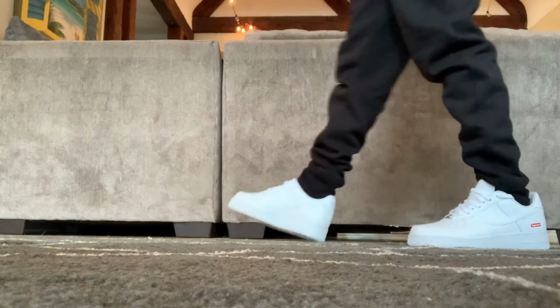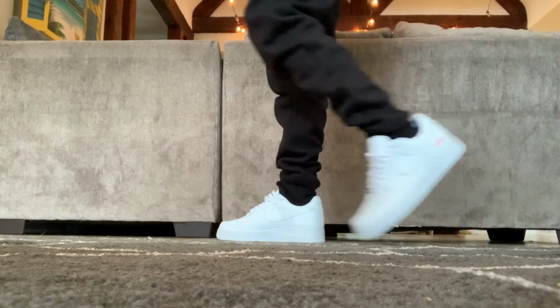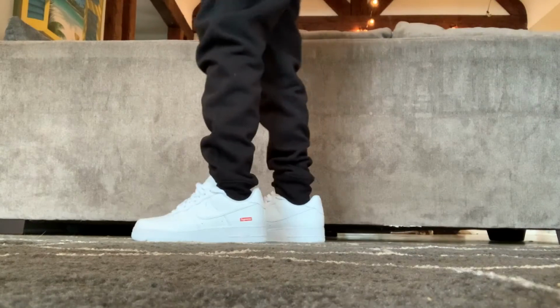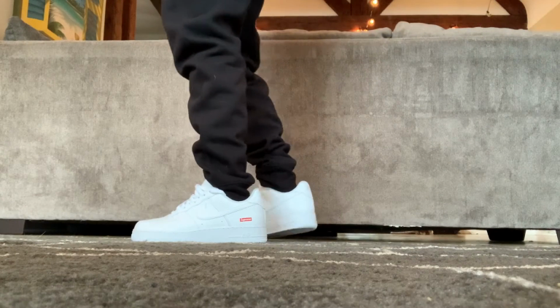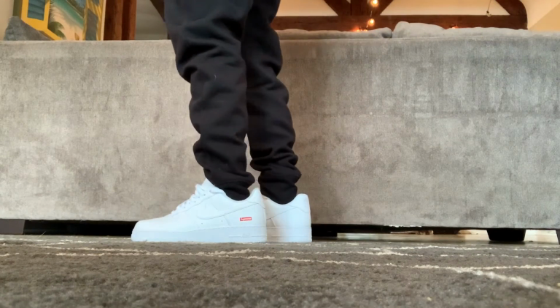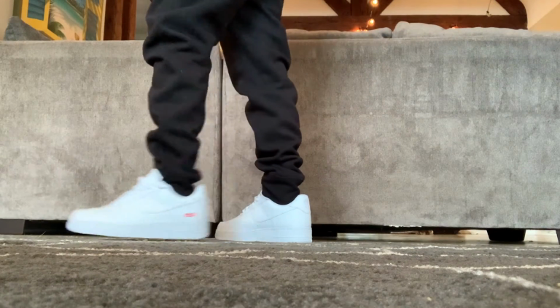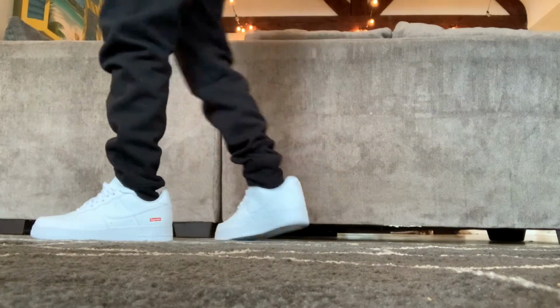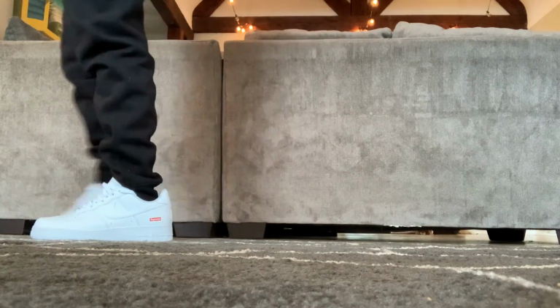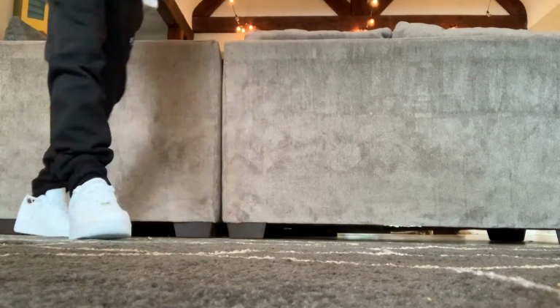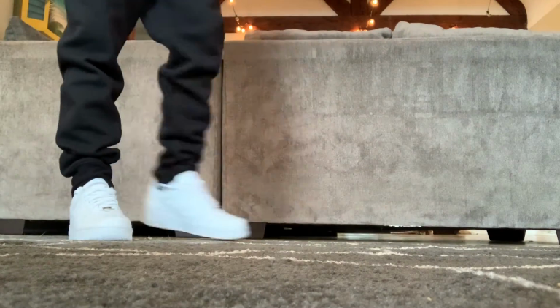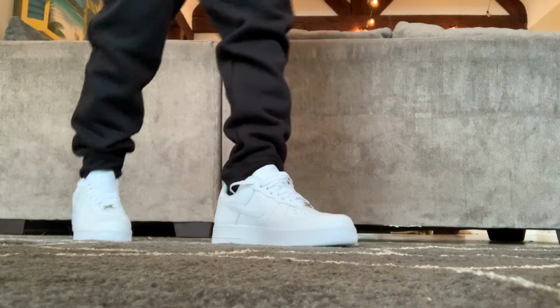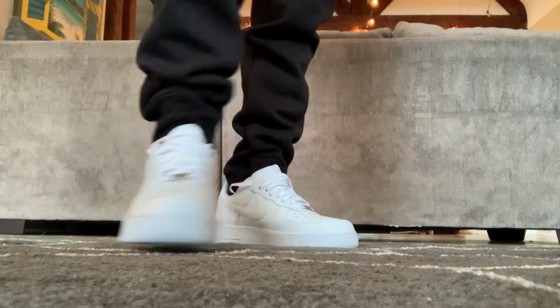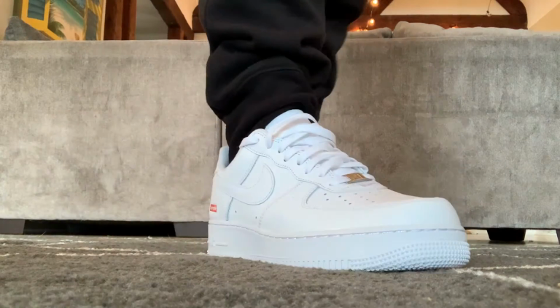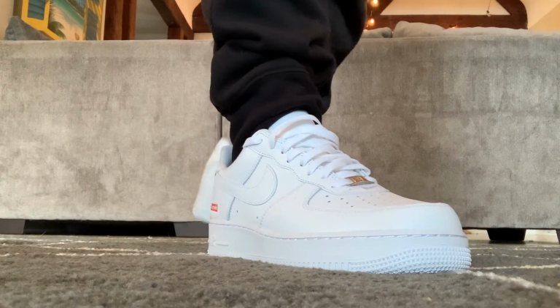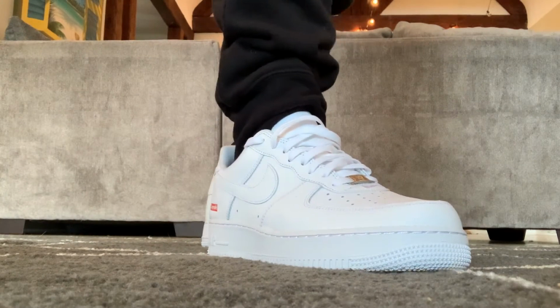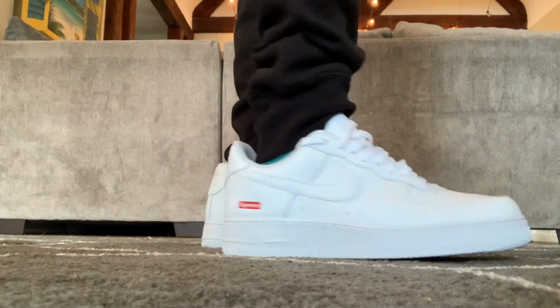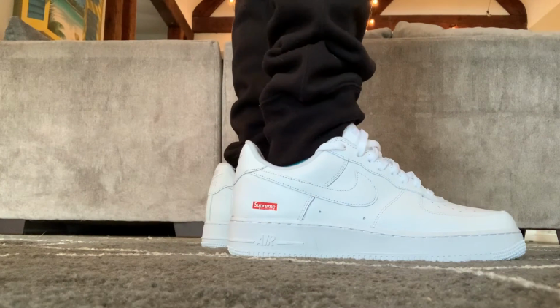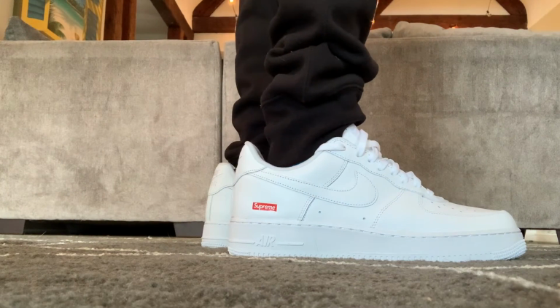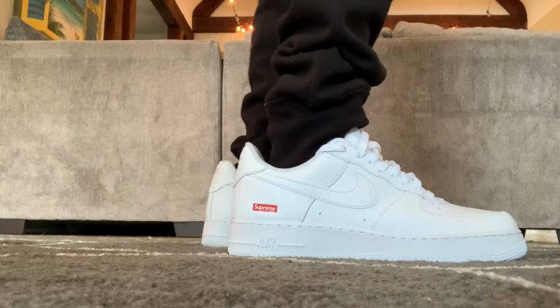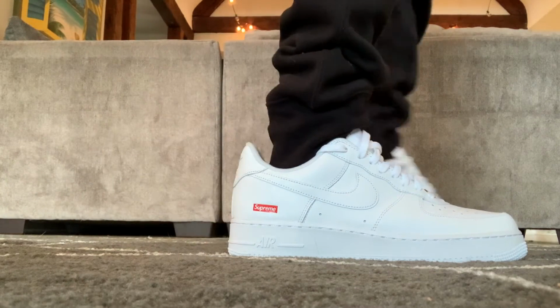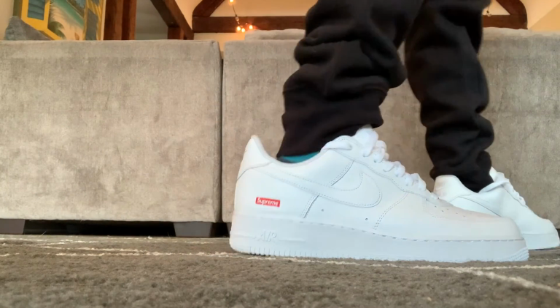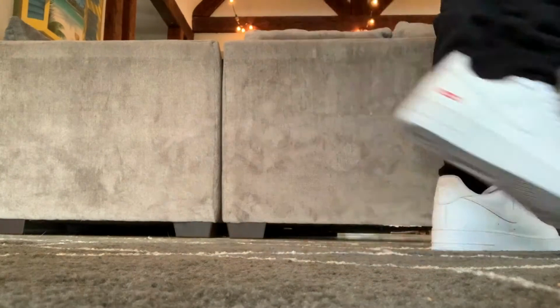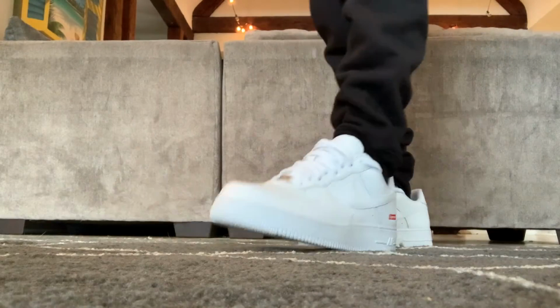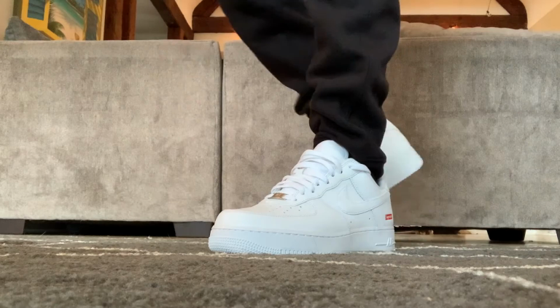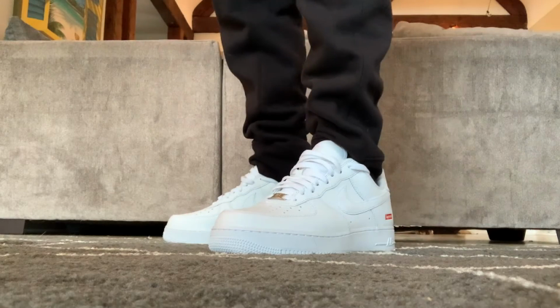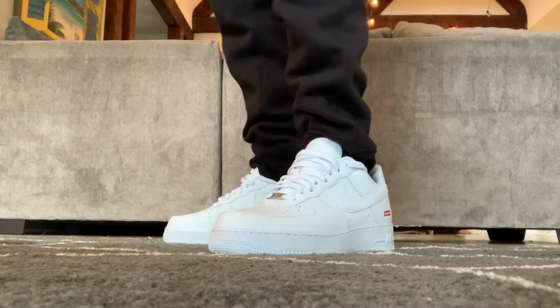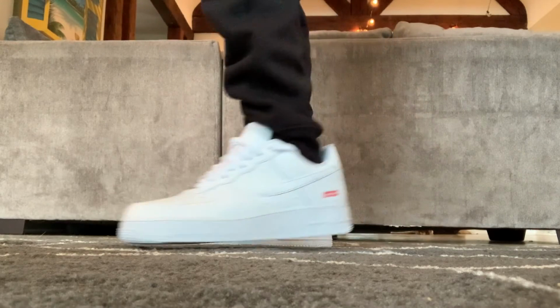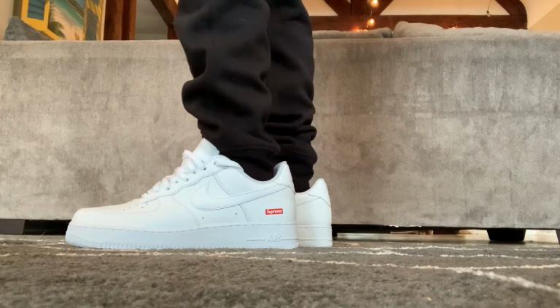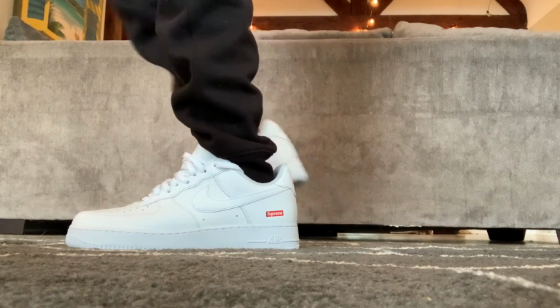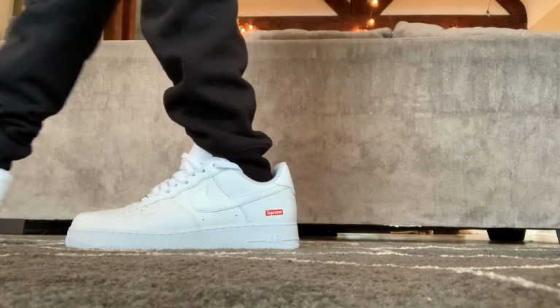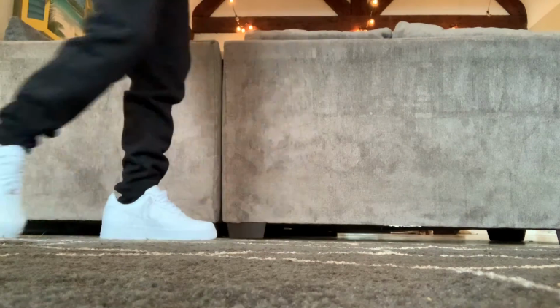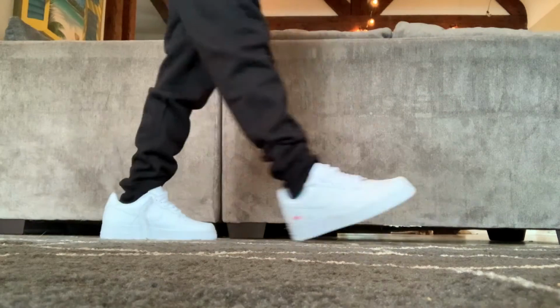Fast forward a few months, and my son randomly started telling me how much he liked them and why. After hearing him out, he completely changed my perspective on these, and now I think I respect what Supreme did. So, hear me out.